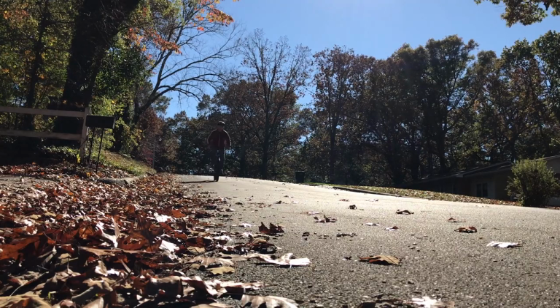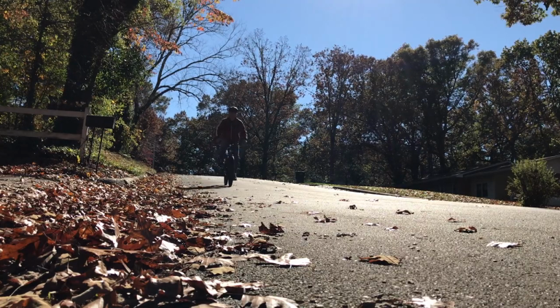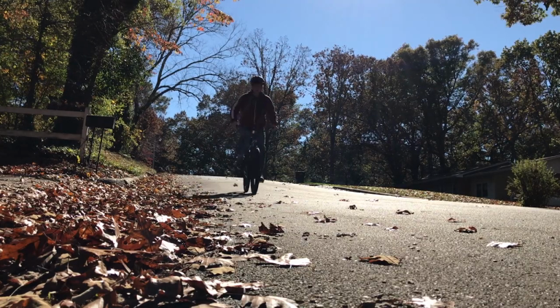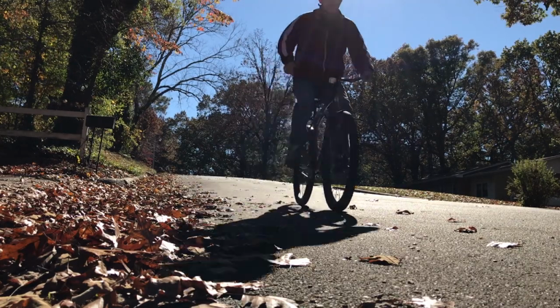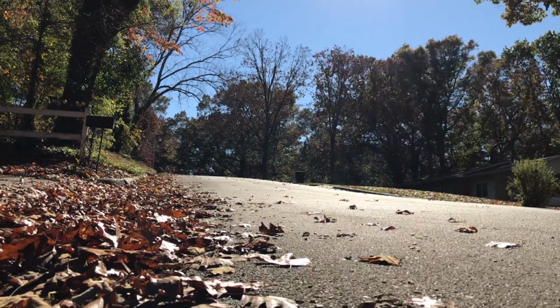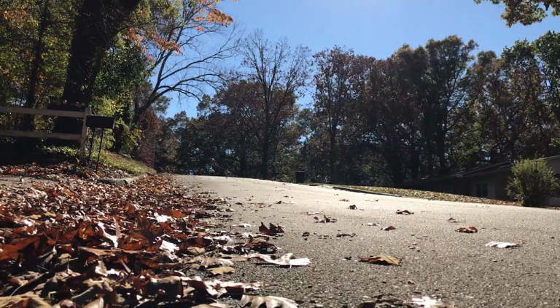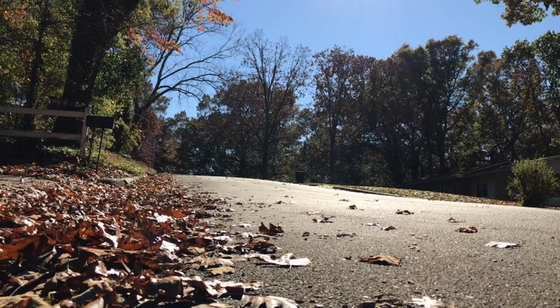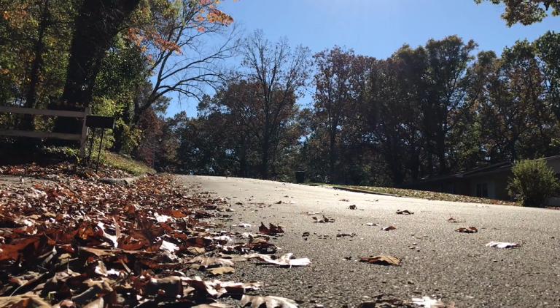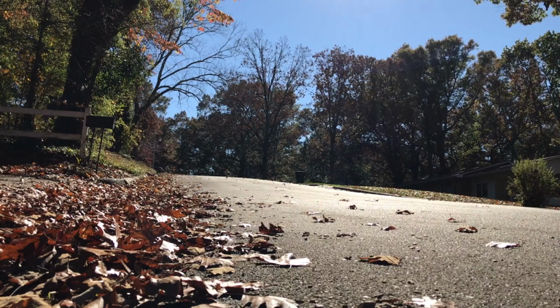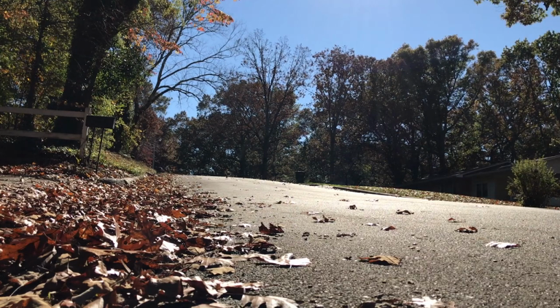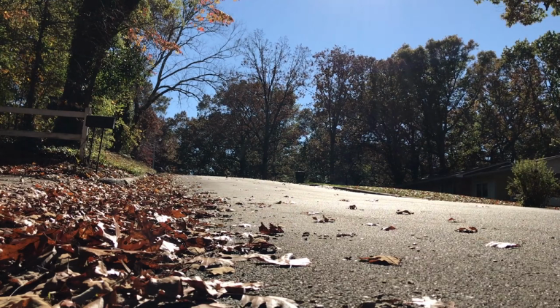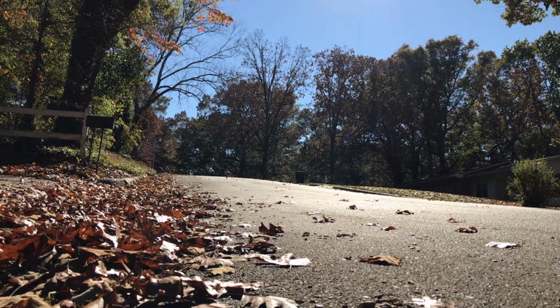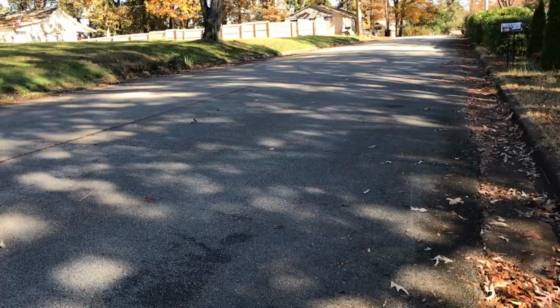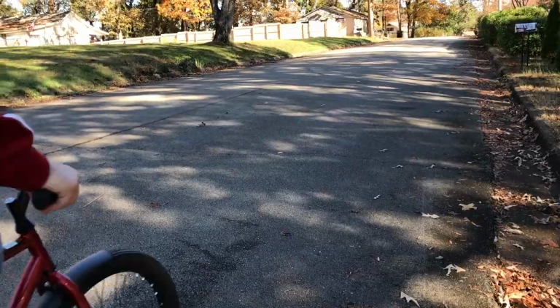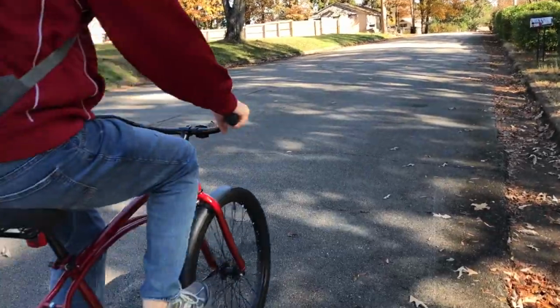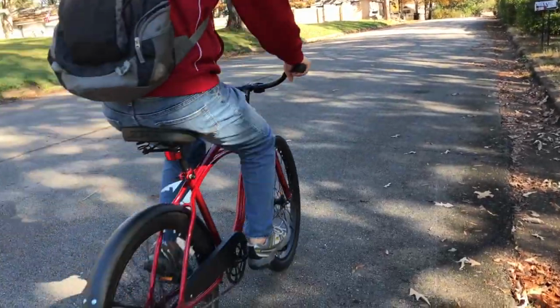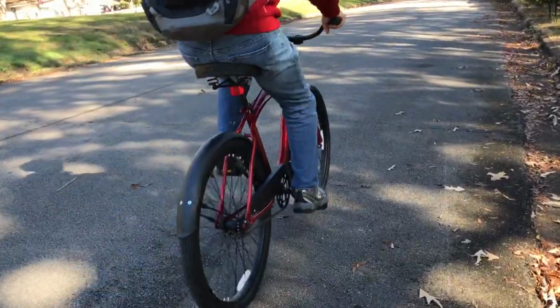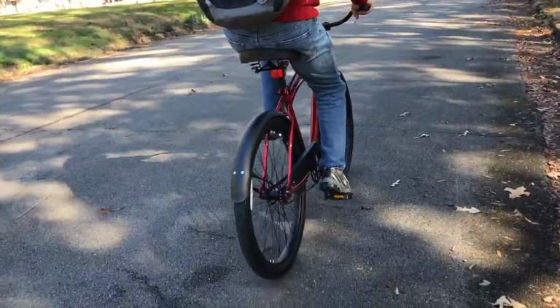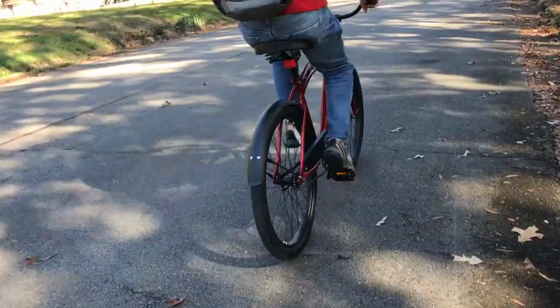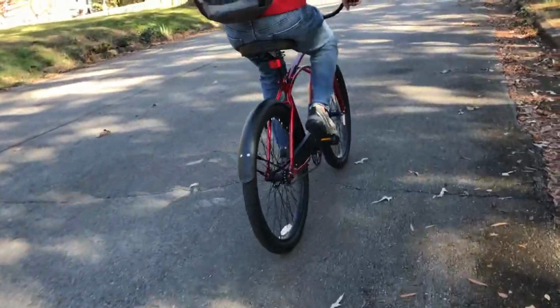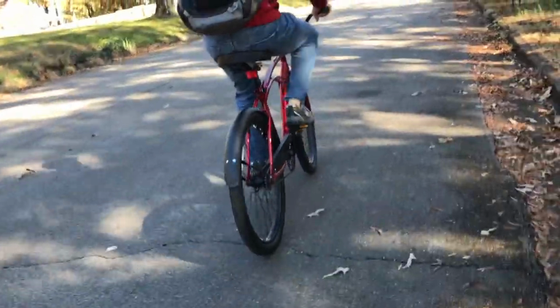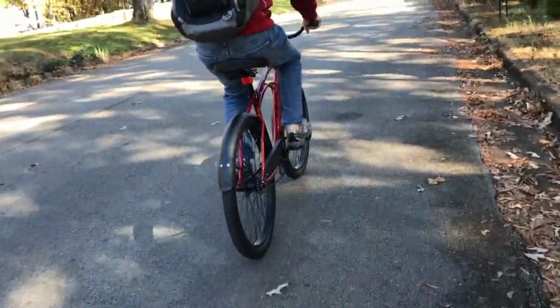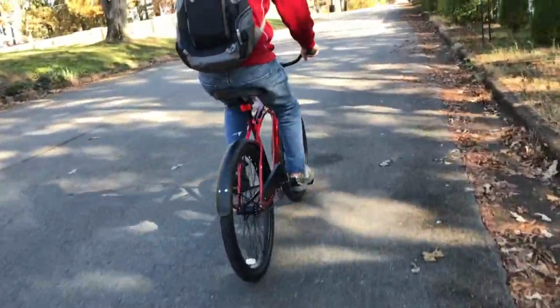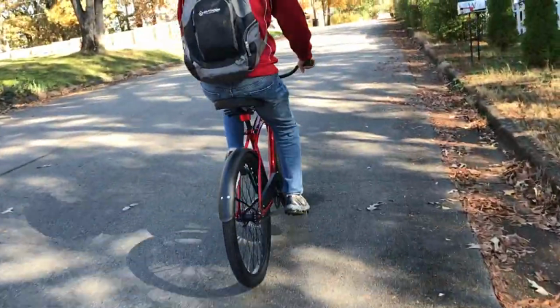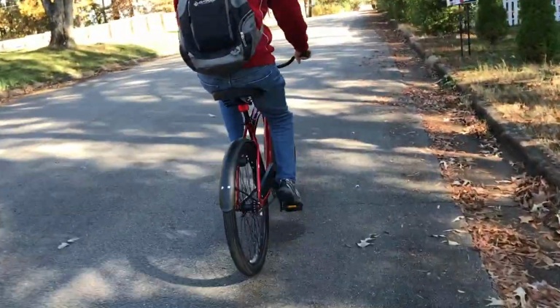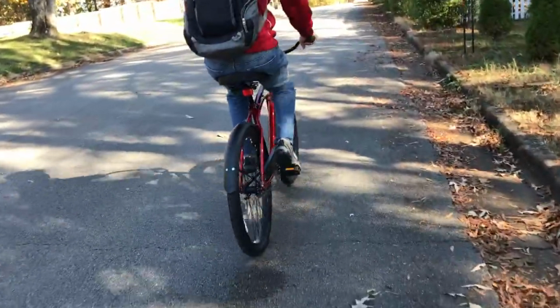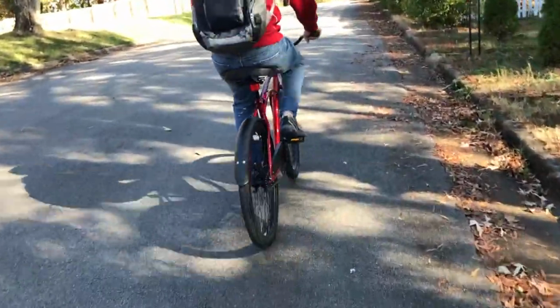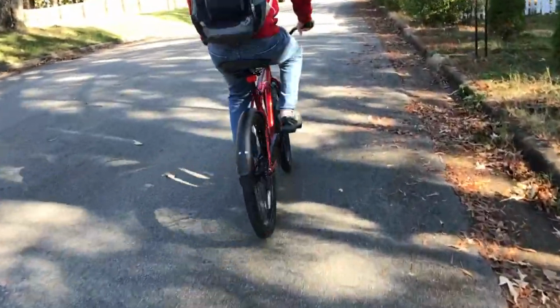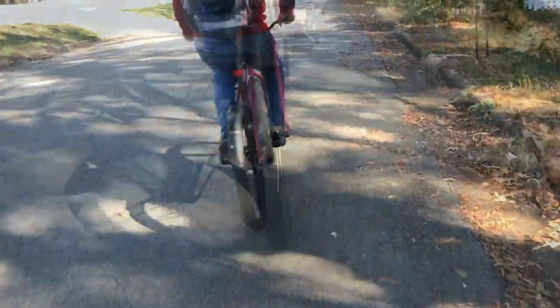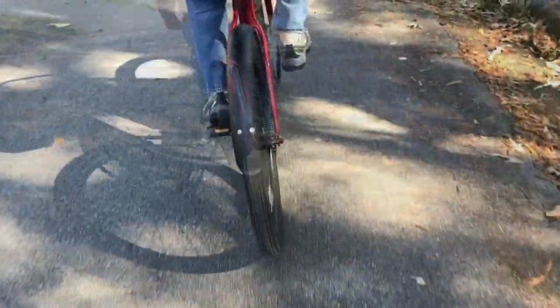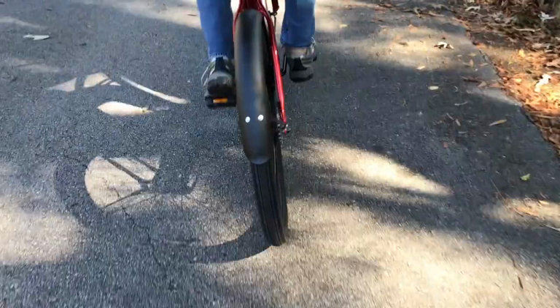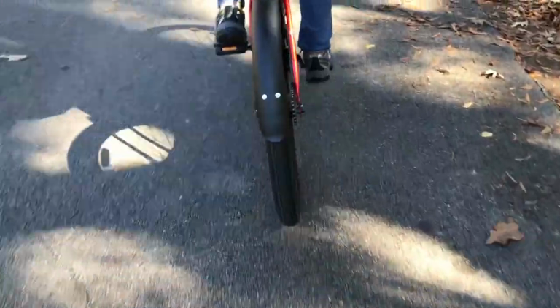Hopefully the next time you see this bike, it'll be going a lot faster. Upgrades aside, I think this is a great cruiser for $79 — it looks good, it rides good, and it seems like it's going to hold up. There's just not that much to break.